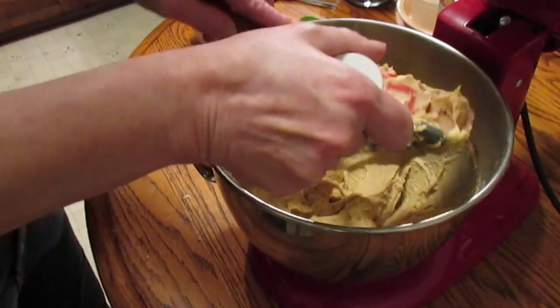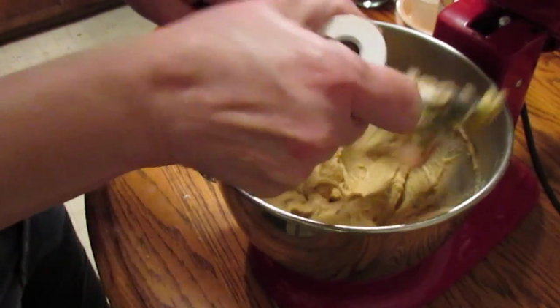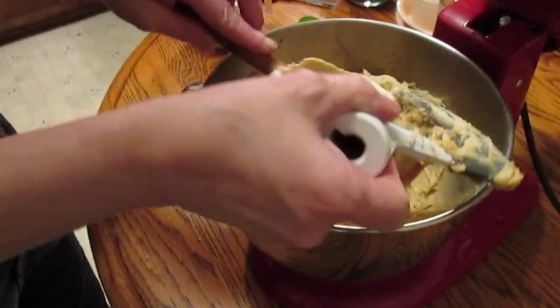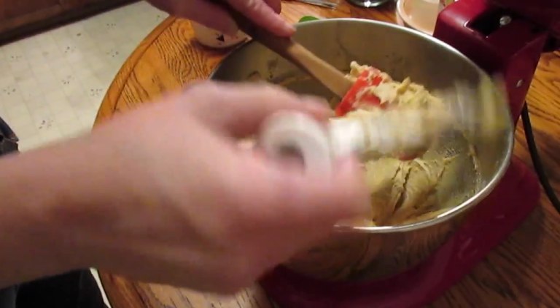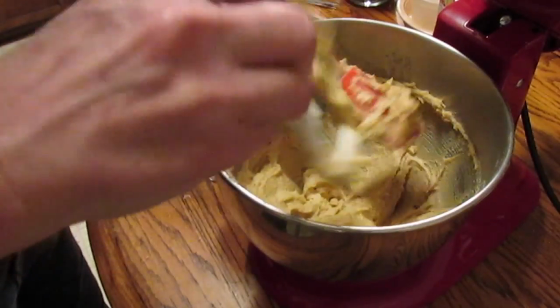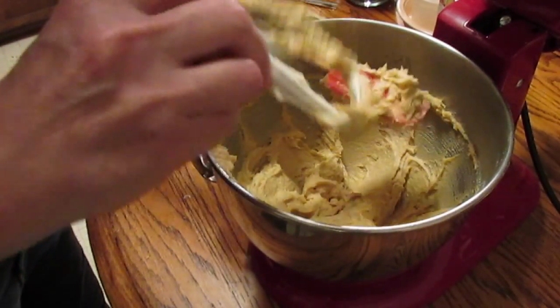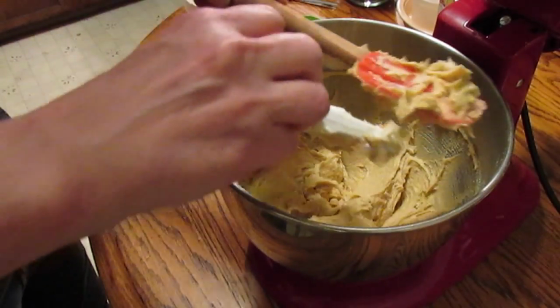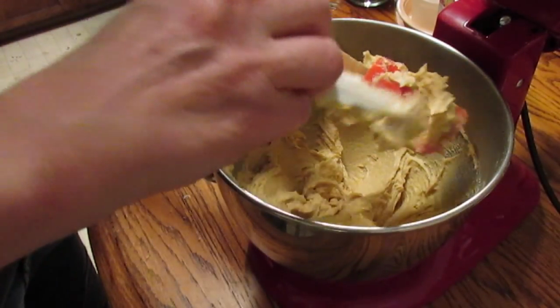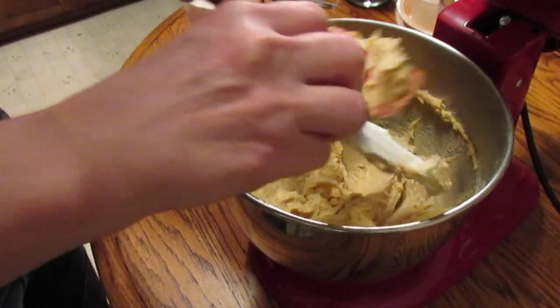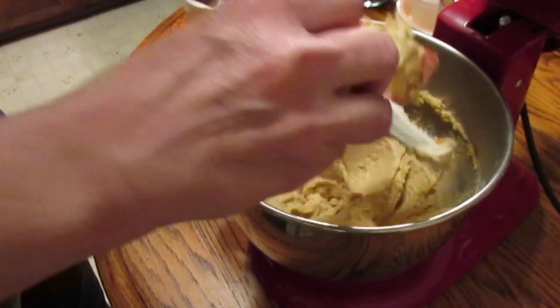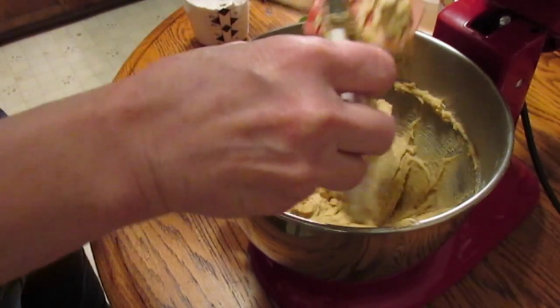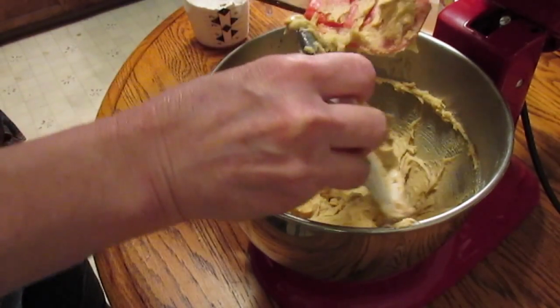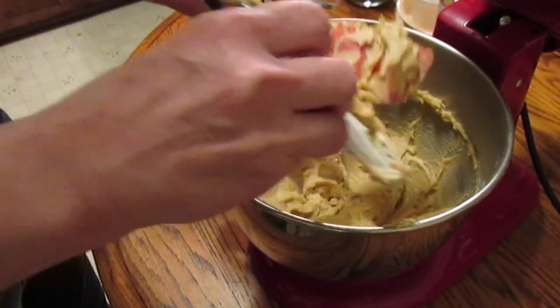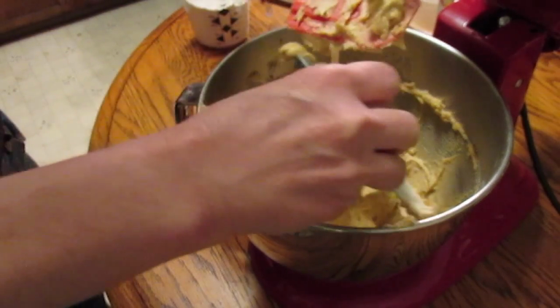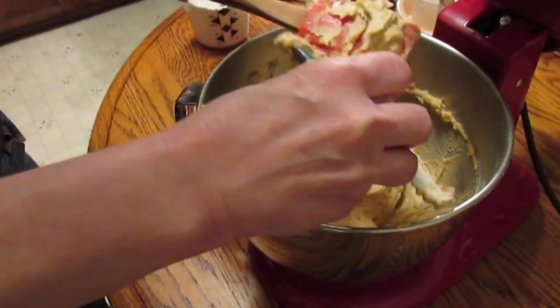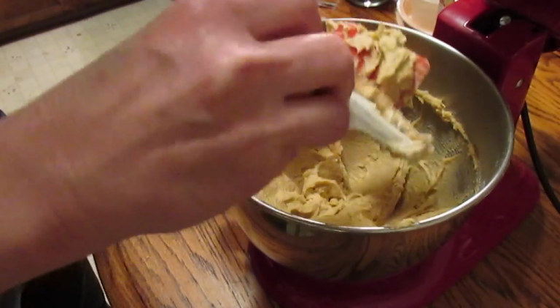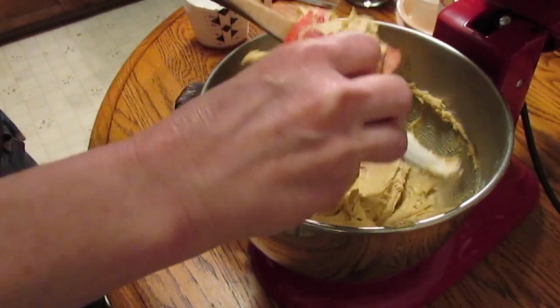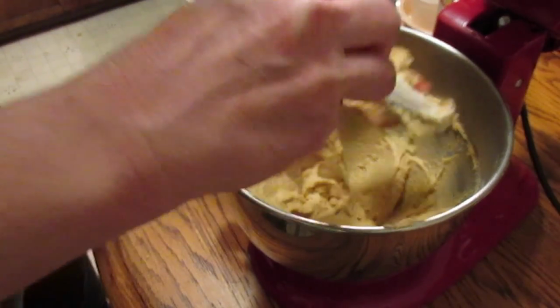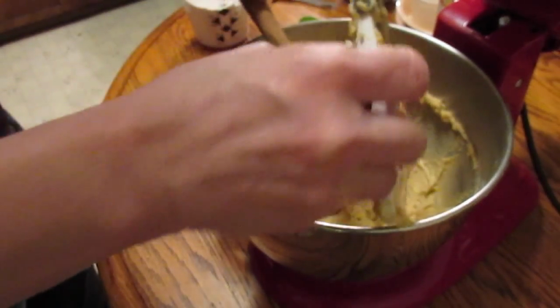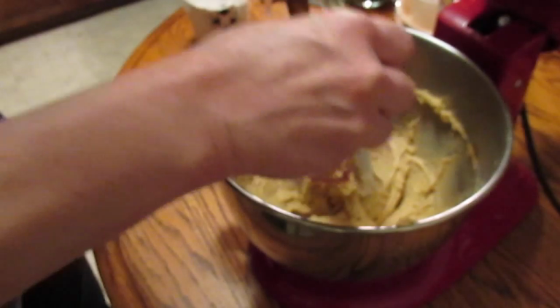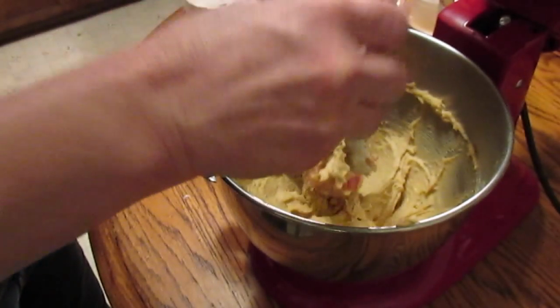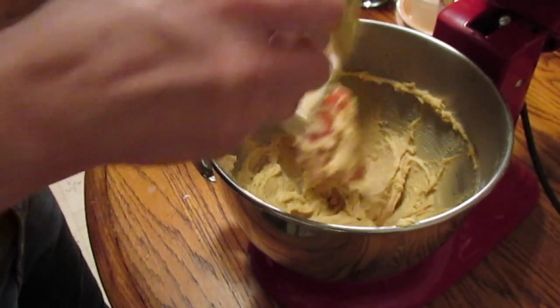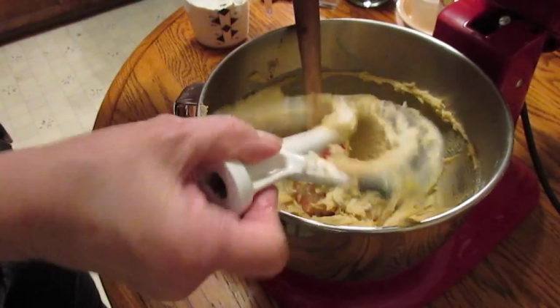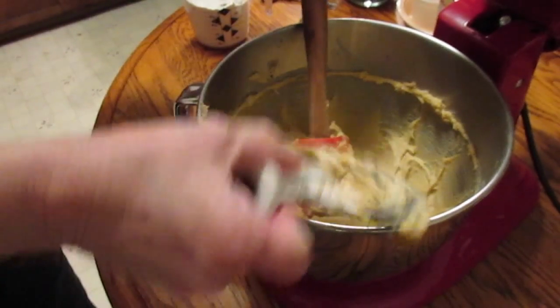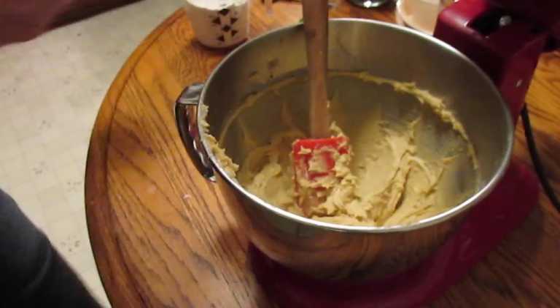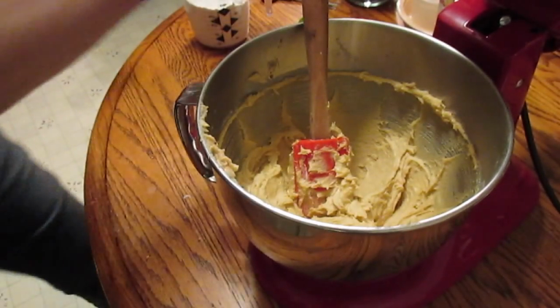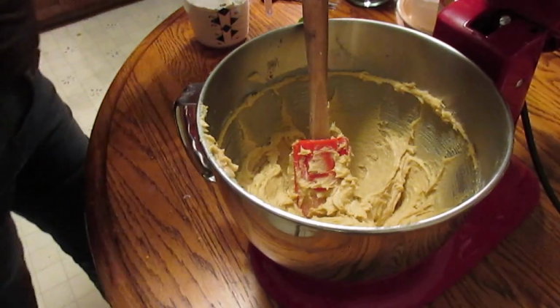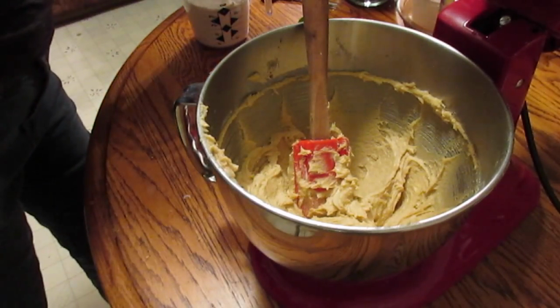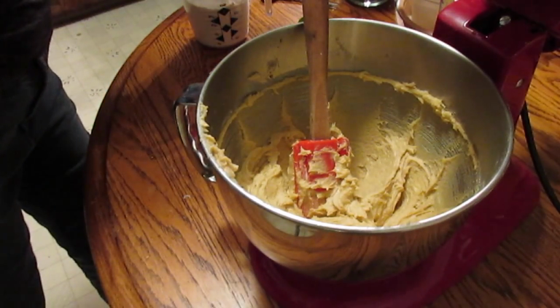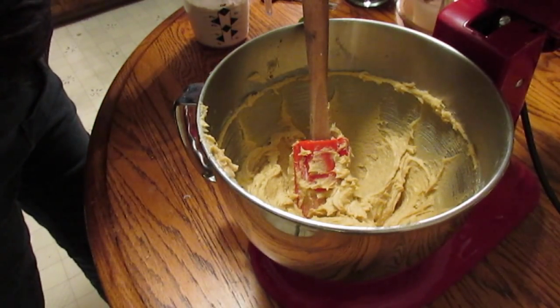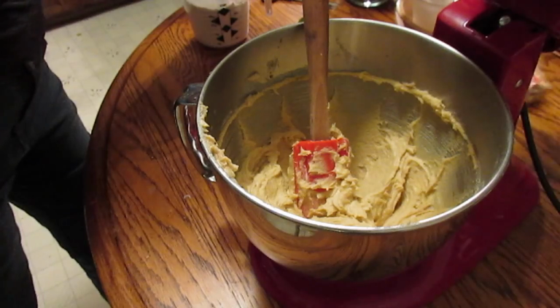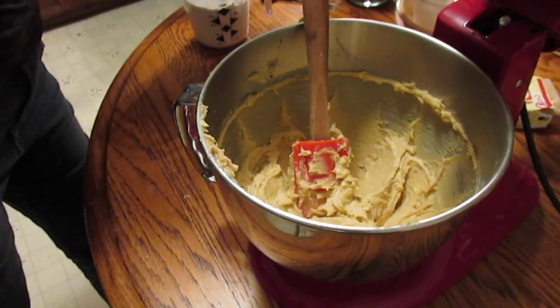I need to find a recipe for chocolate chip cookie dough ice cream. It's got to be a safe way to make that, maybe with dehydrated eggs or something. Where there's a will there's a way.